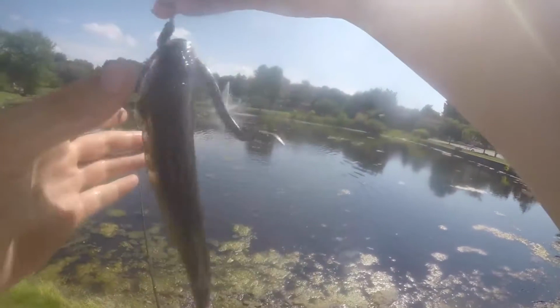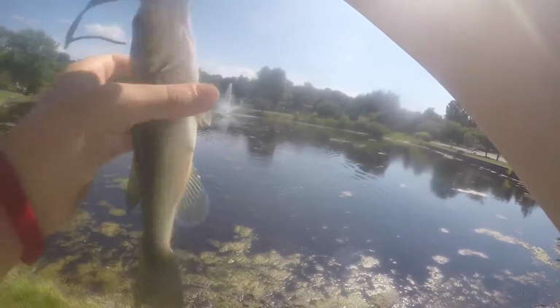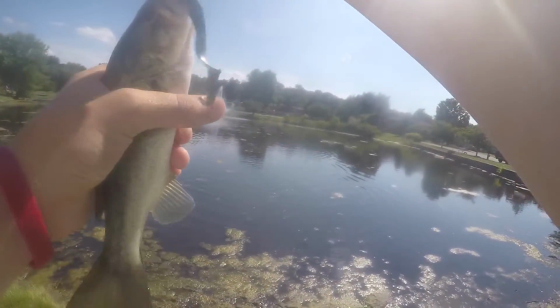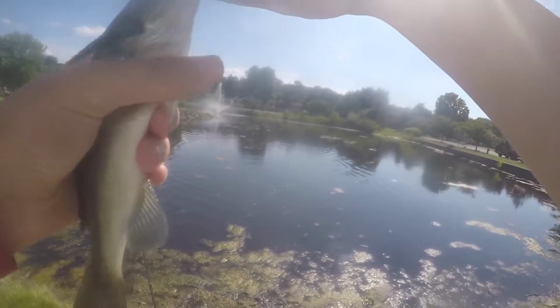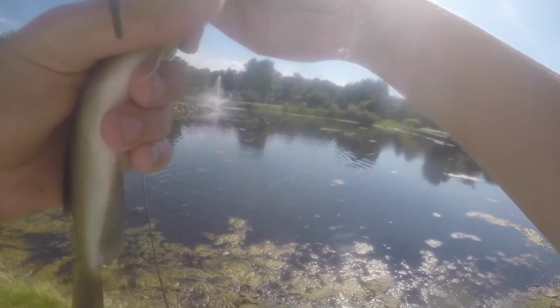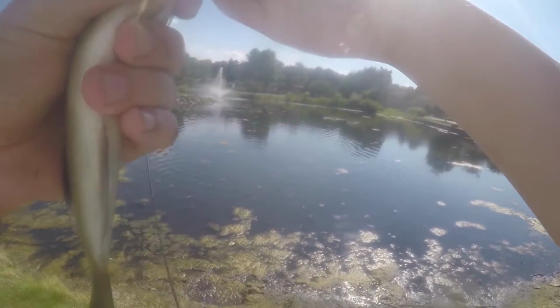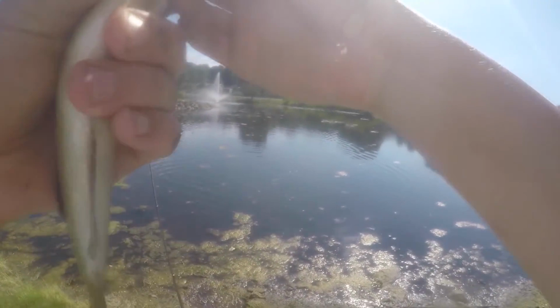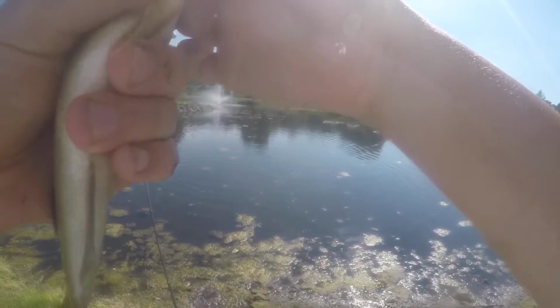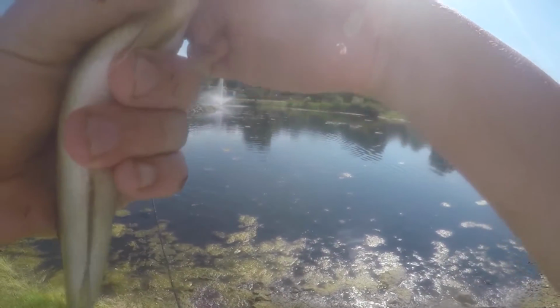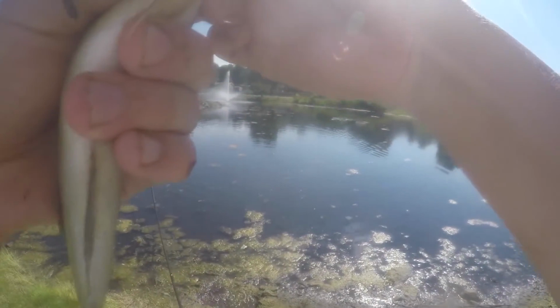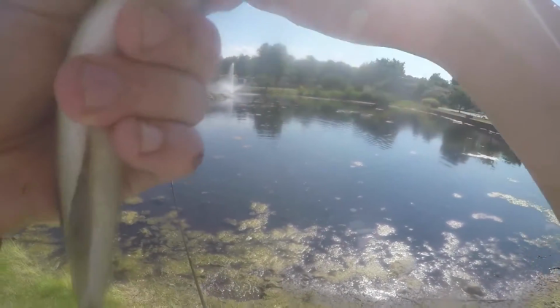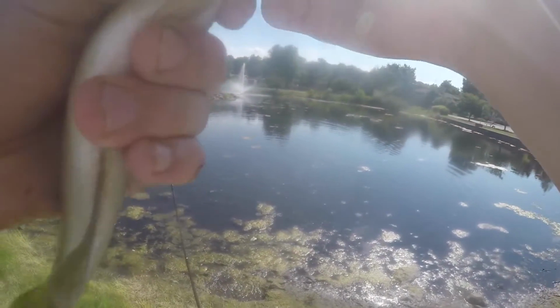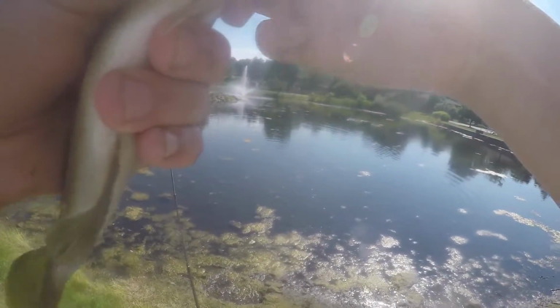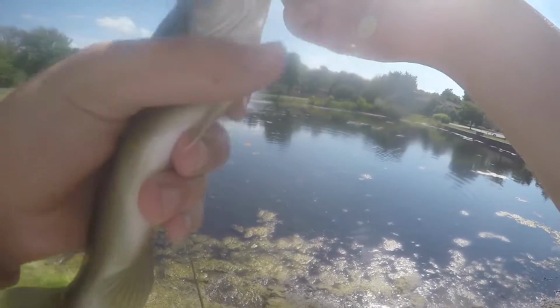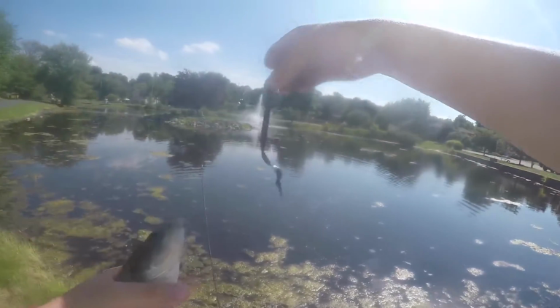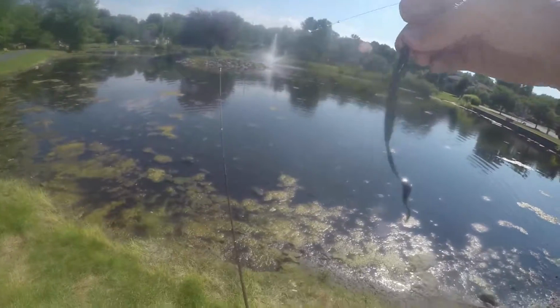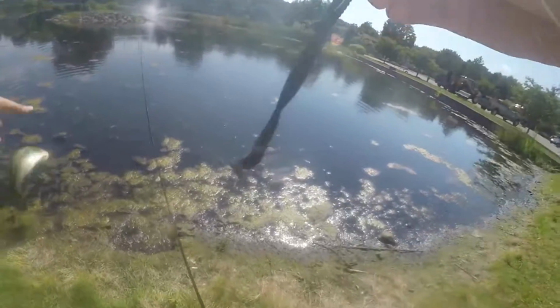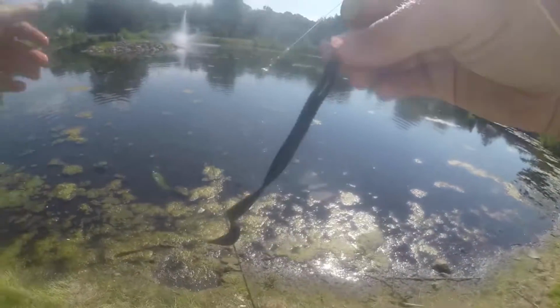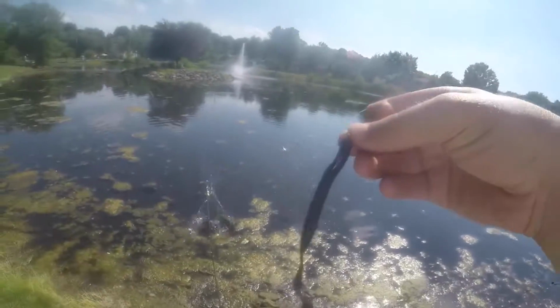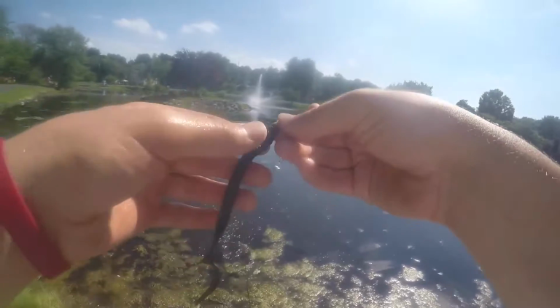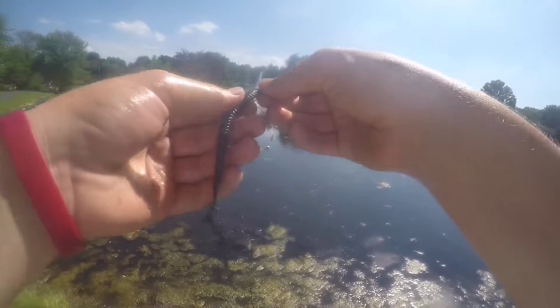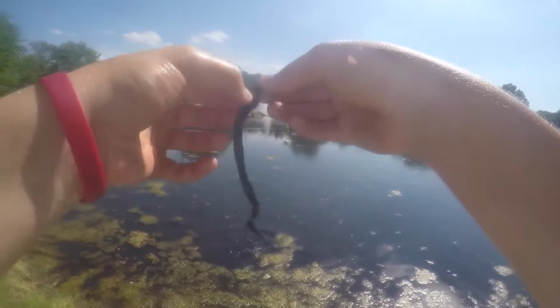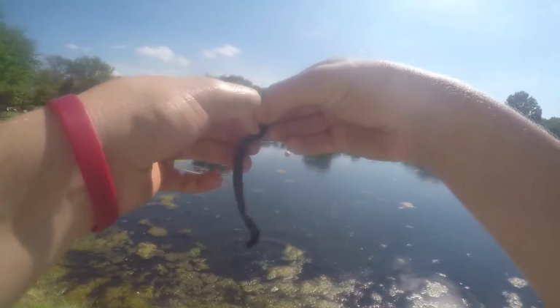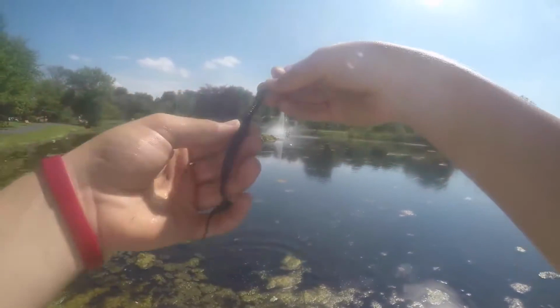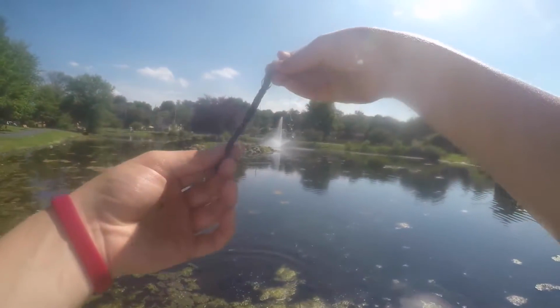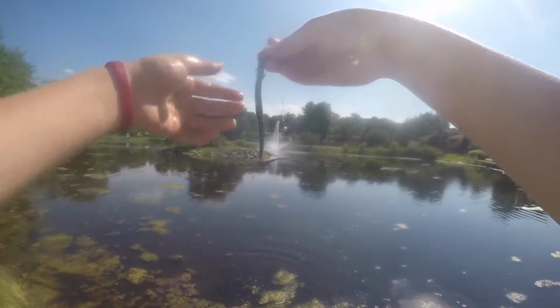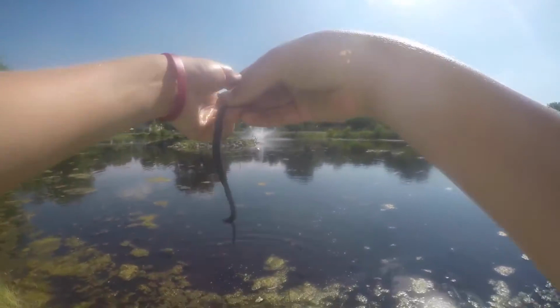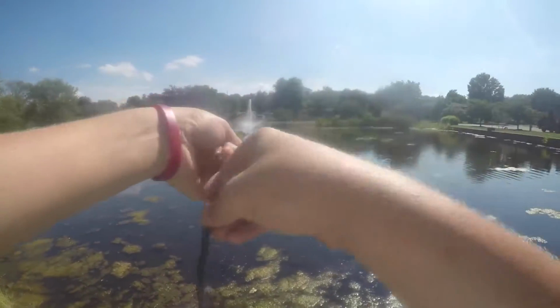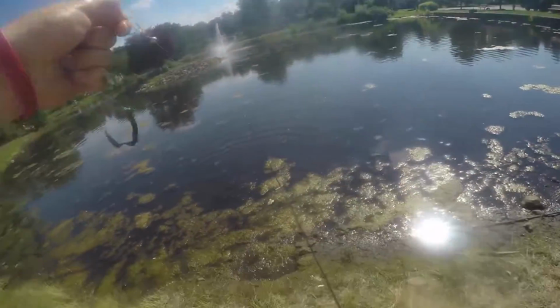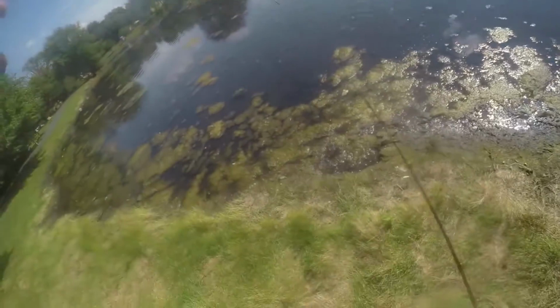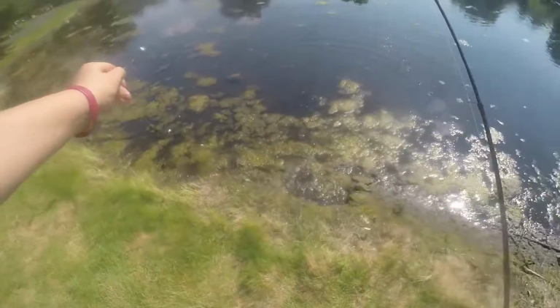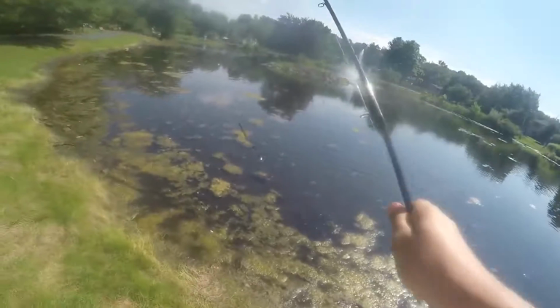Another split shot rig fish. I switched up from the Ultra Hog to this little Big Bite Baits worm — black Big Bite Baits worm. Let's see how this one does.